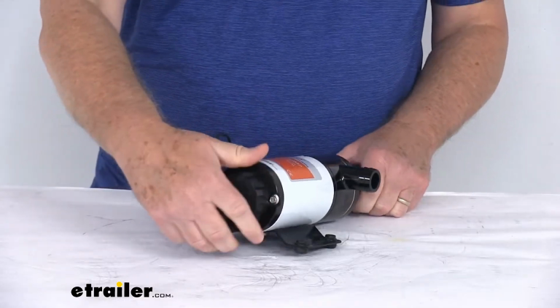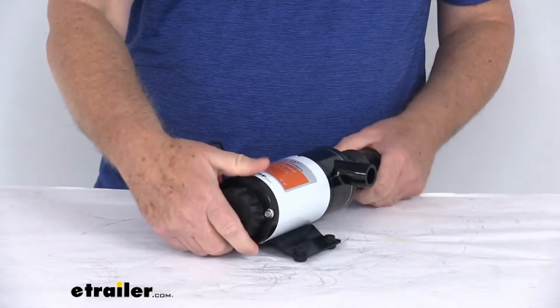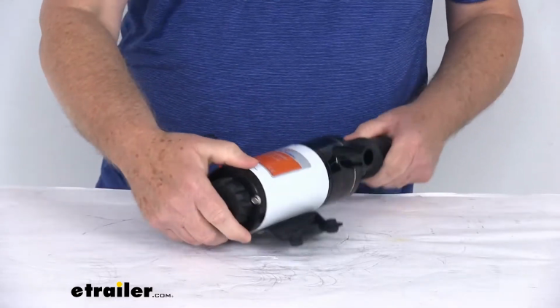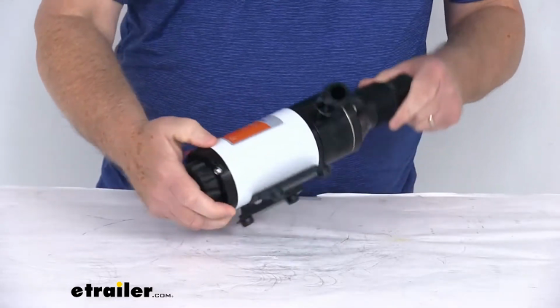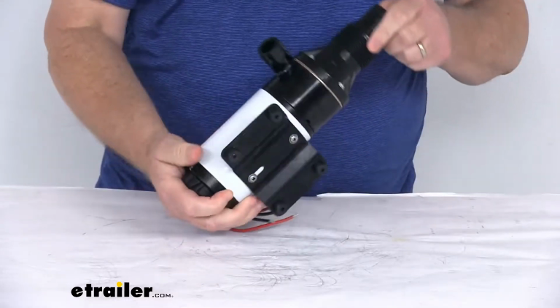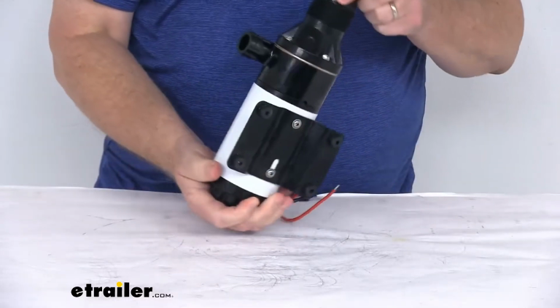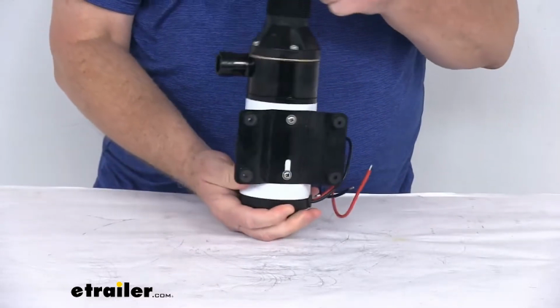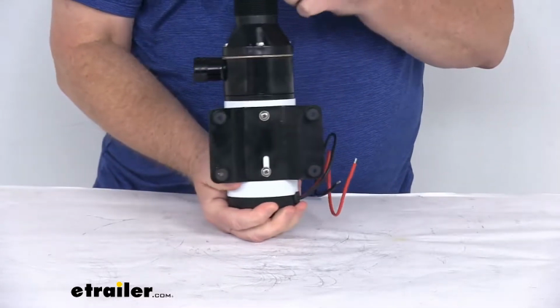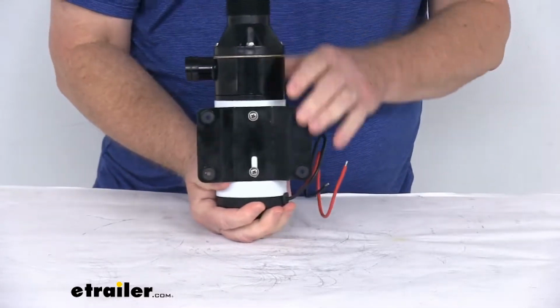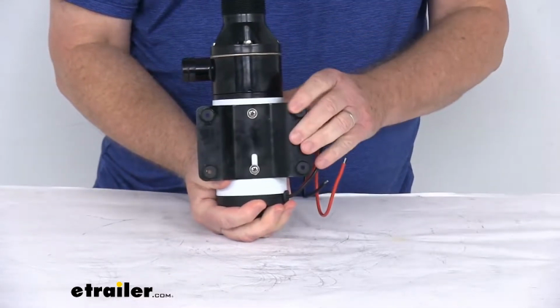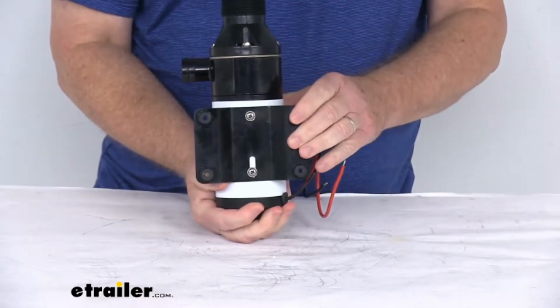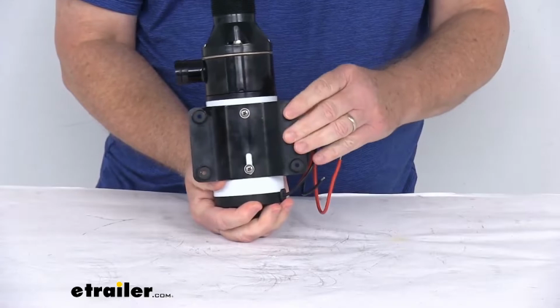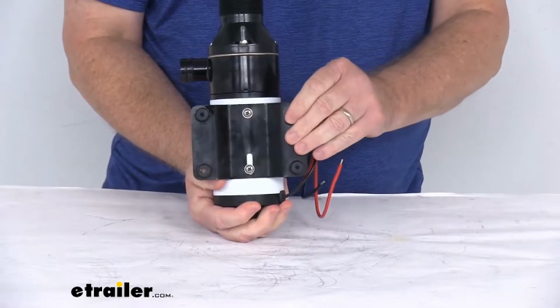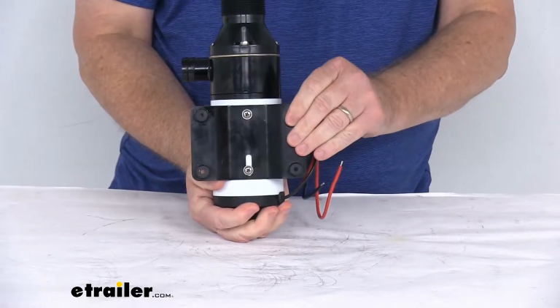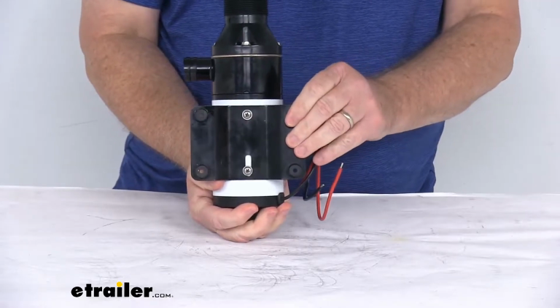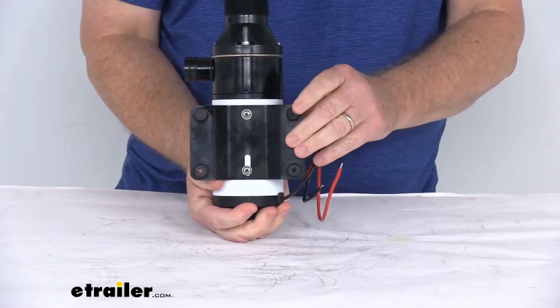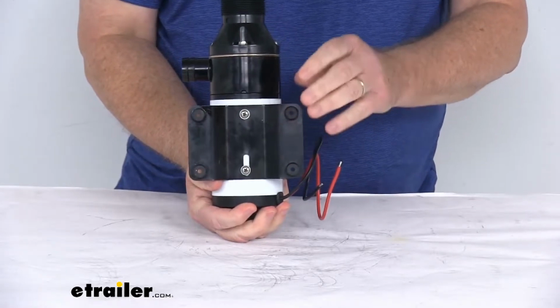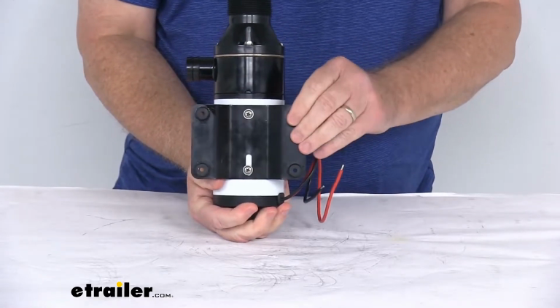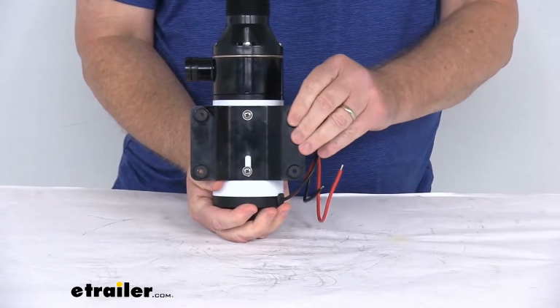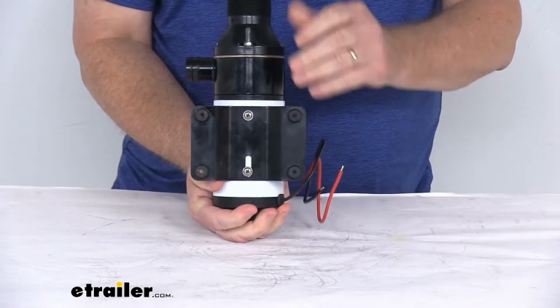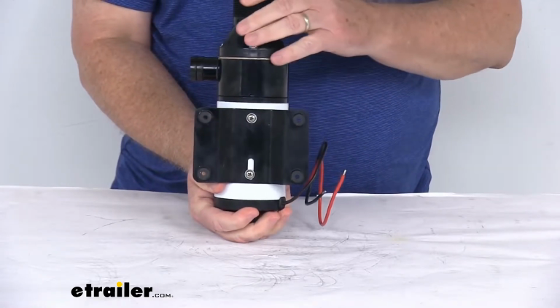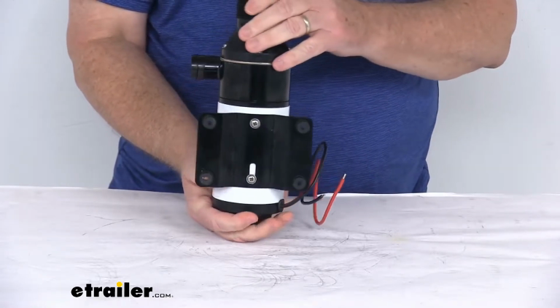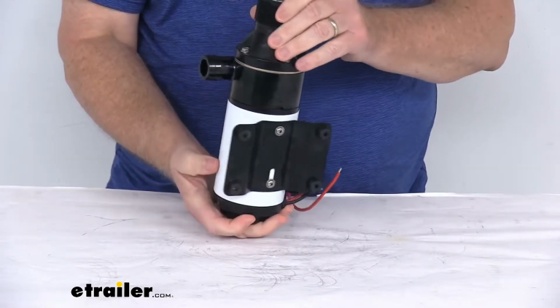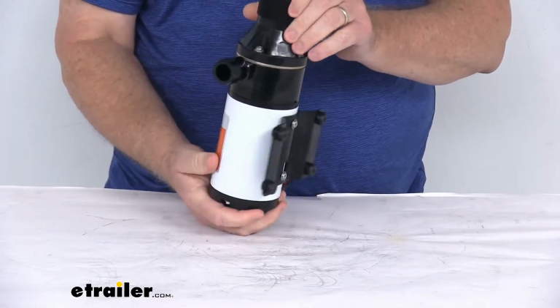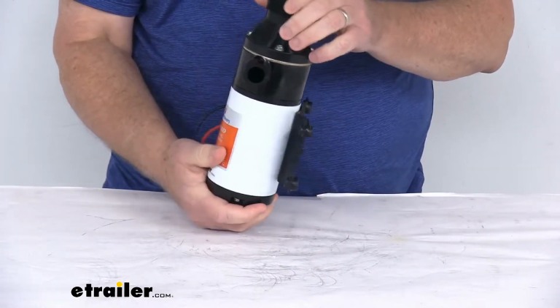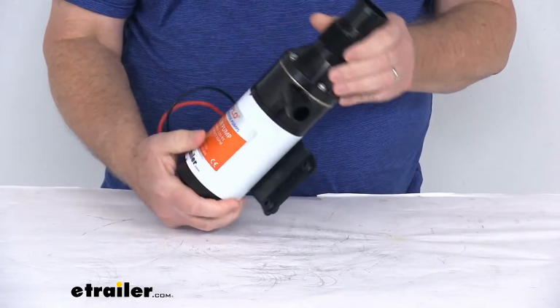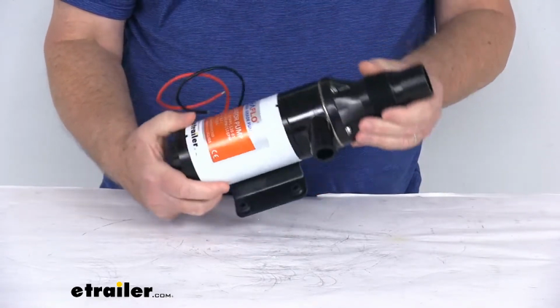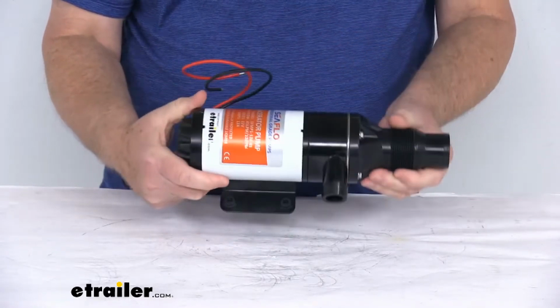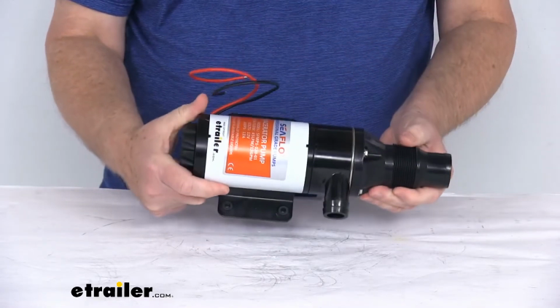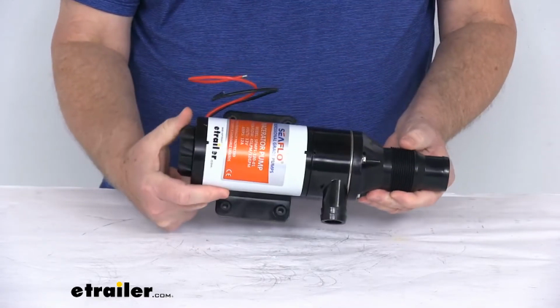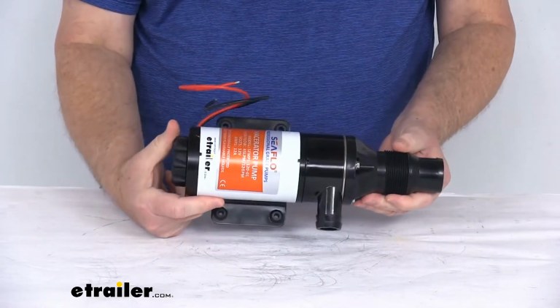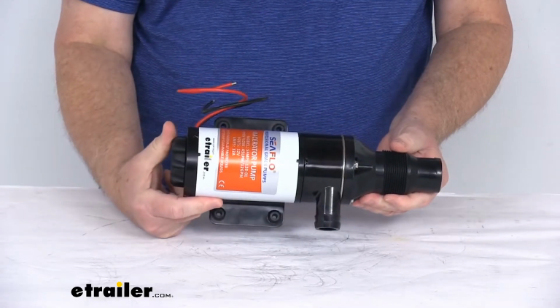There's a bolt-on installation, though the mounting hardware is not included. You do want to mount this as close to the tank as possible for optimum performance.